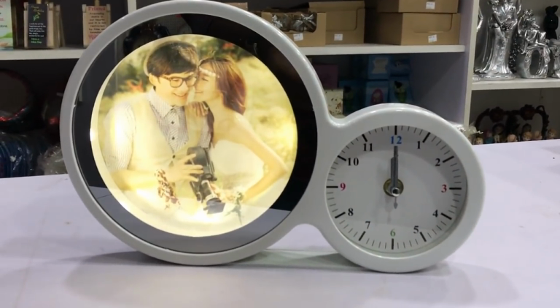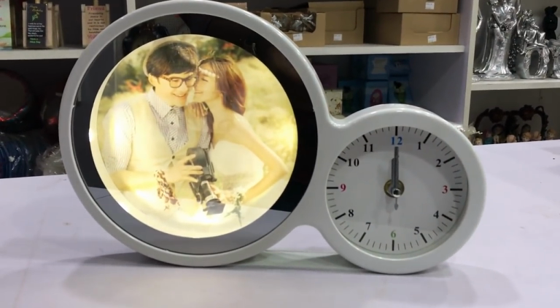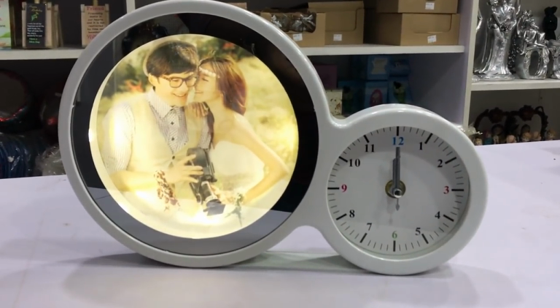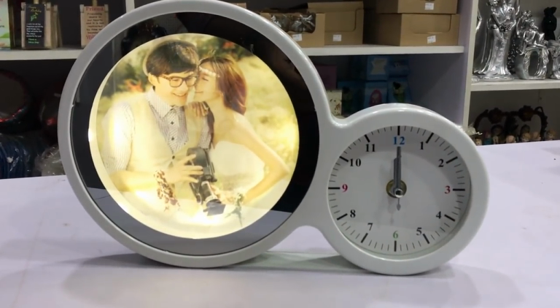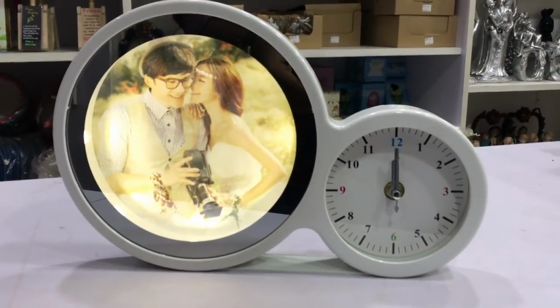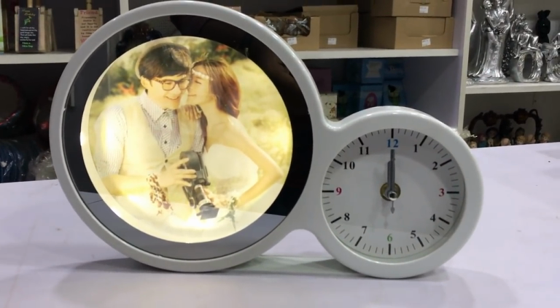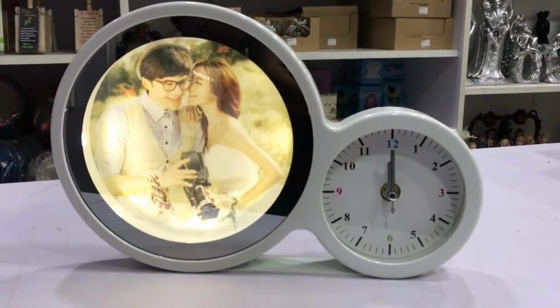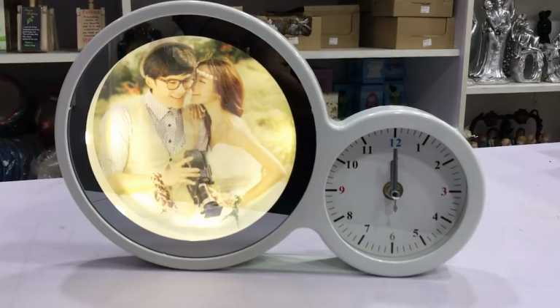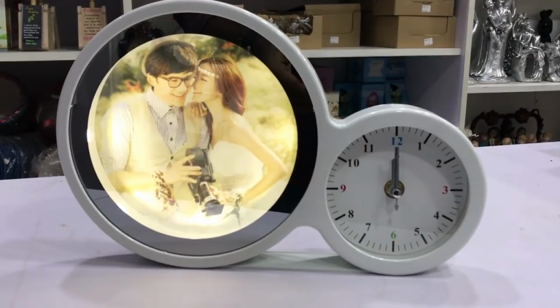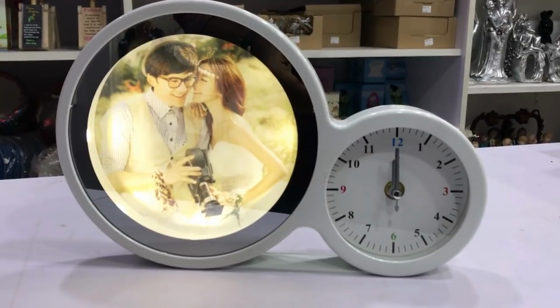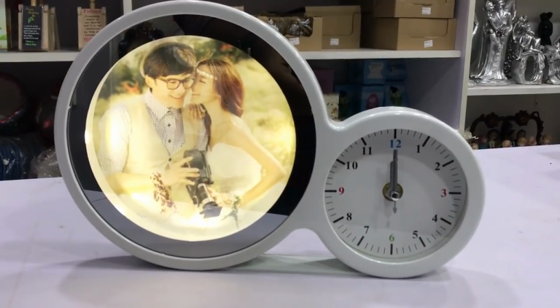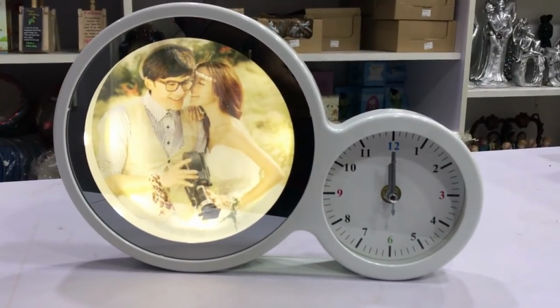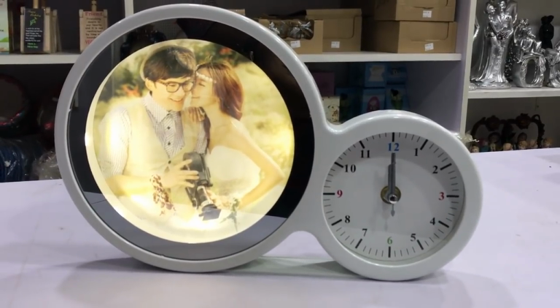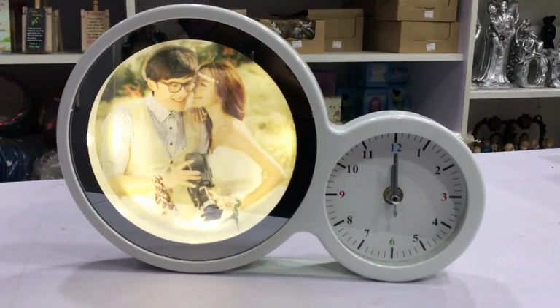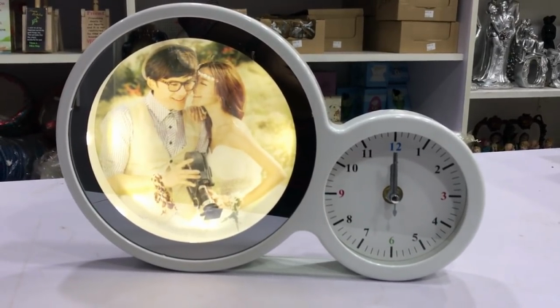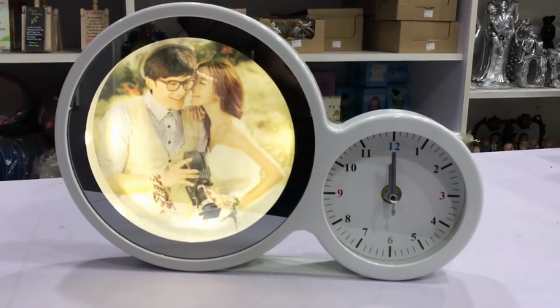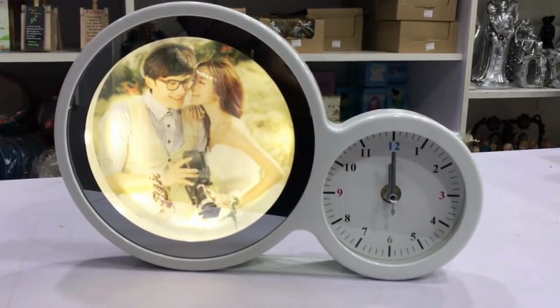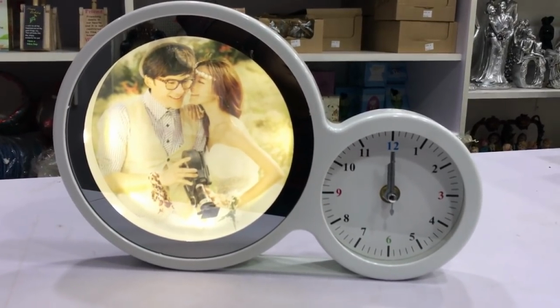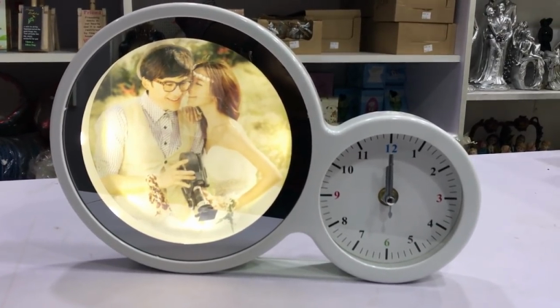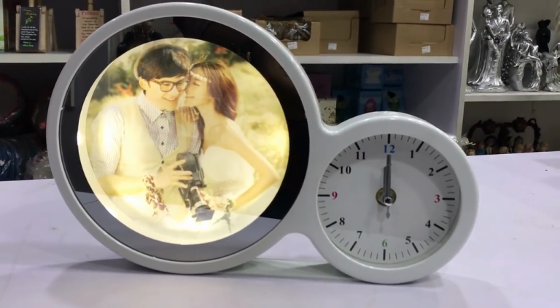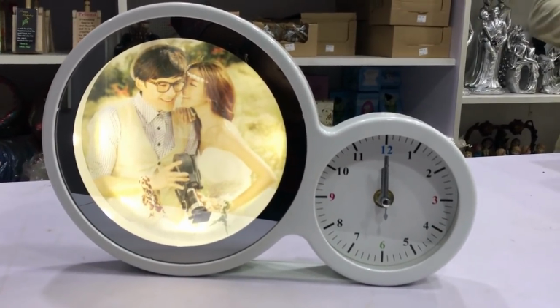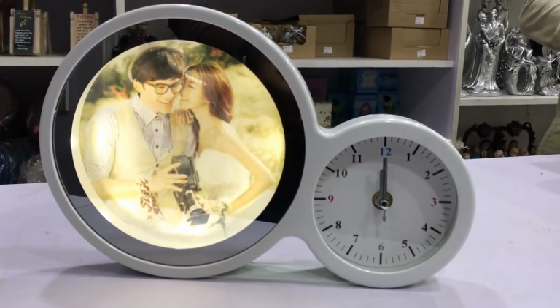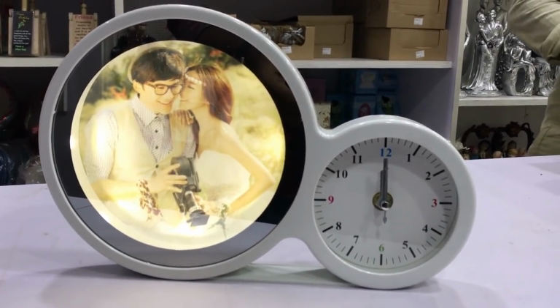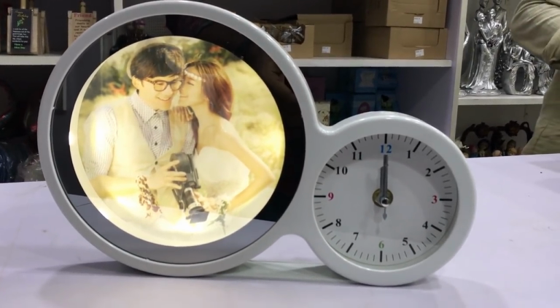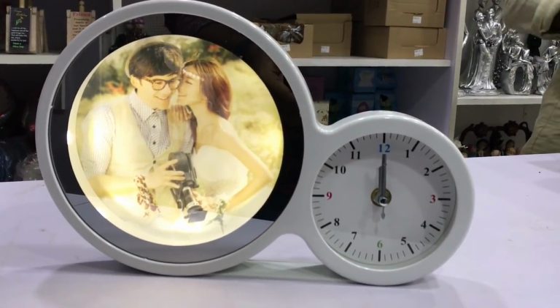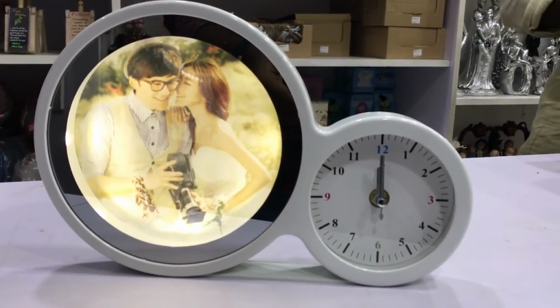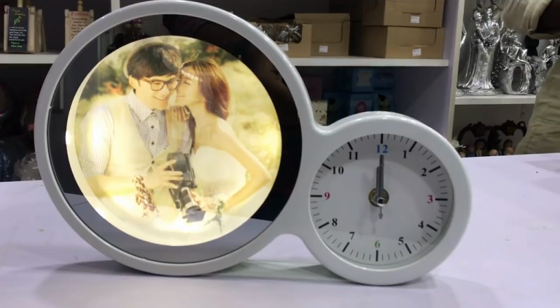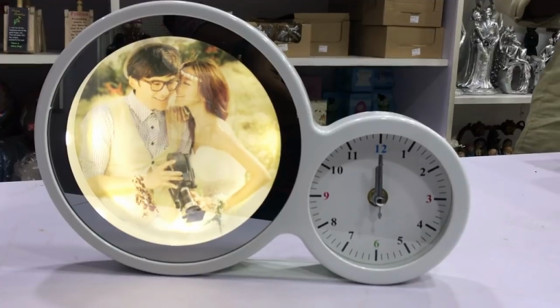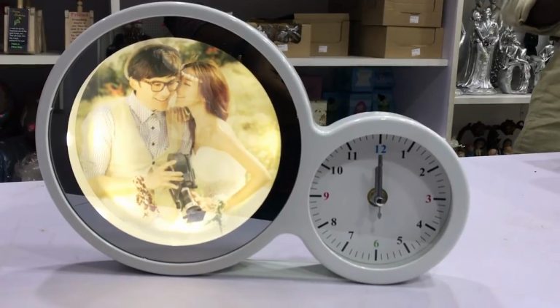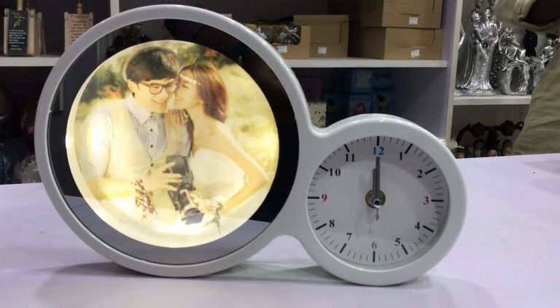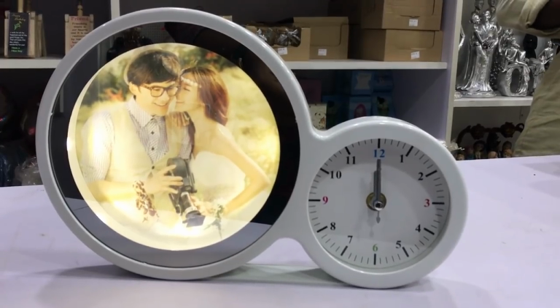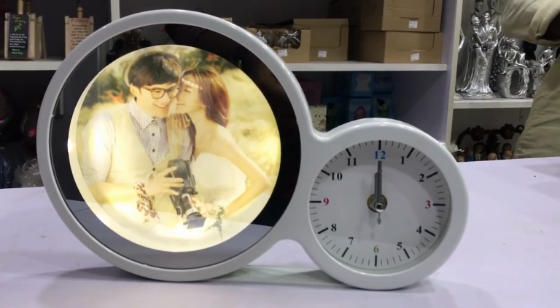We are going to talk about this gift in the description below, and a little bit about the device. This smart mirror makes a great gift from your friends.